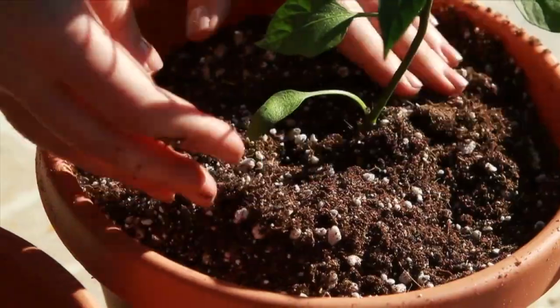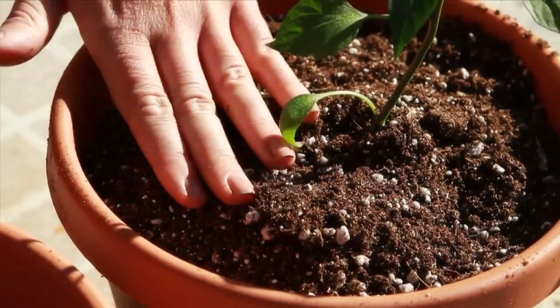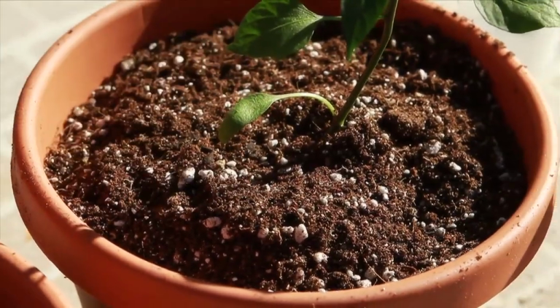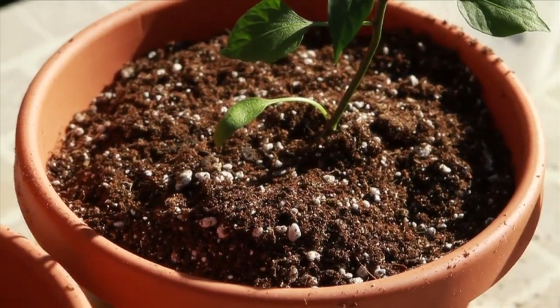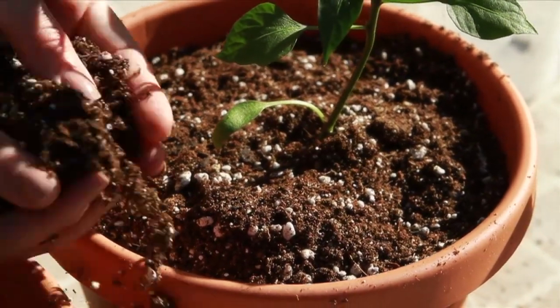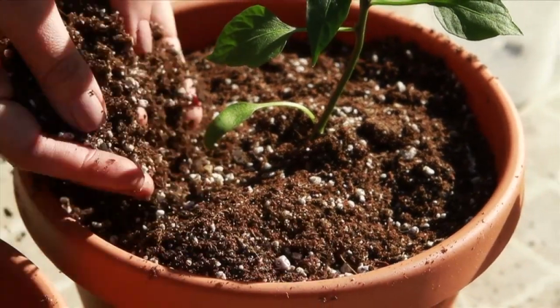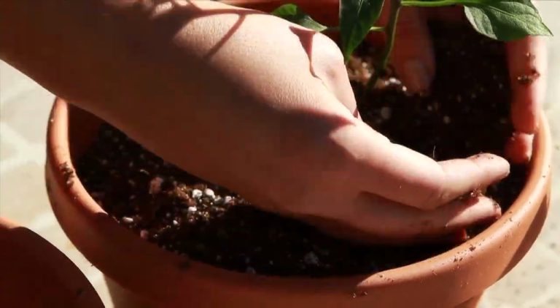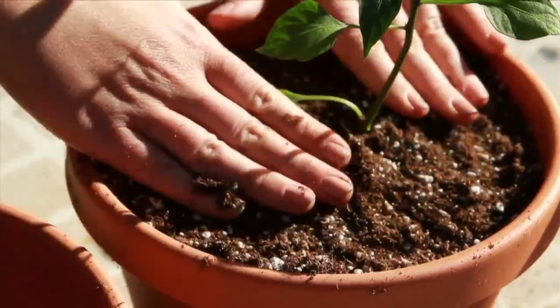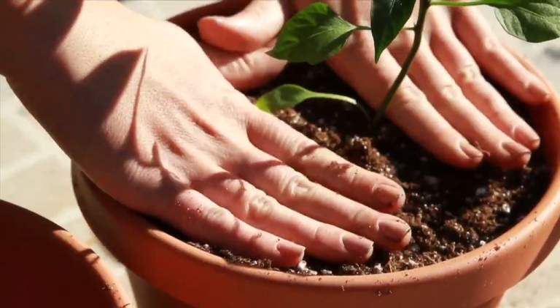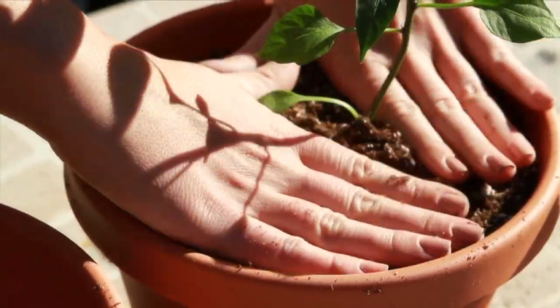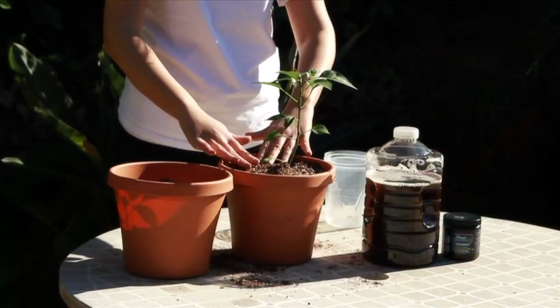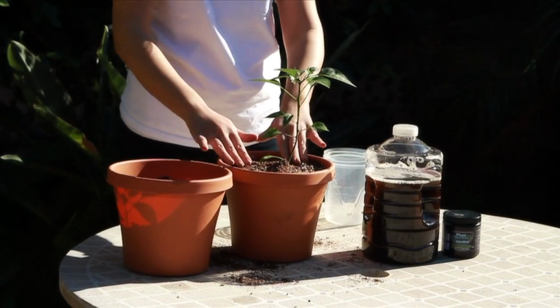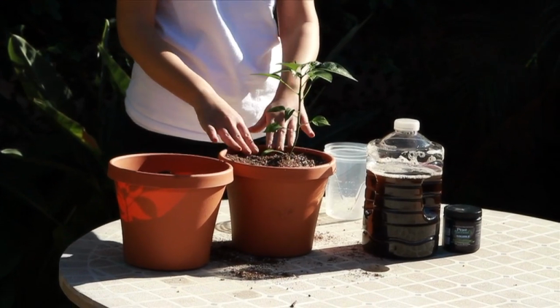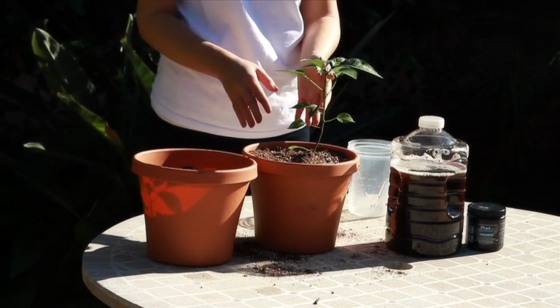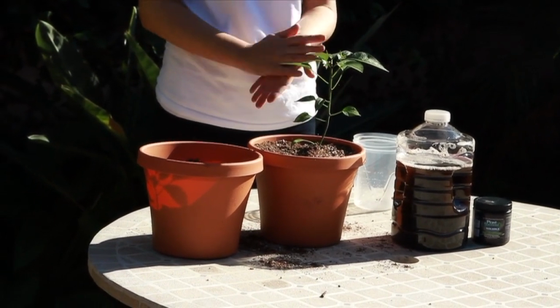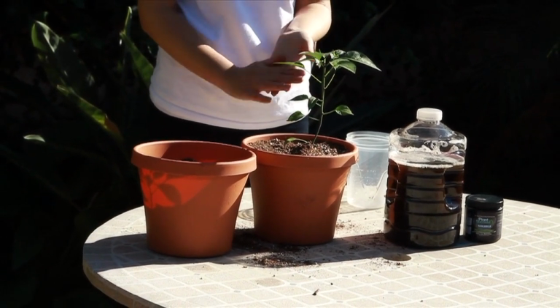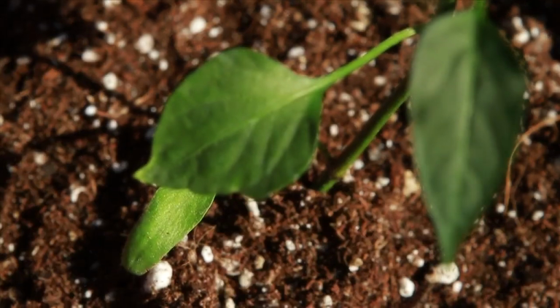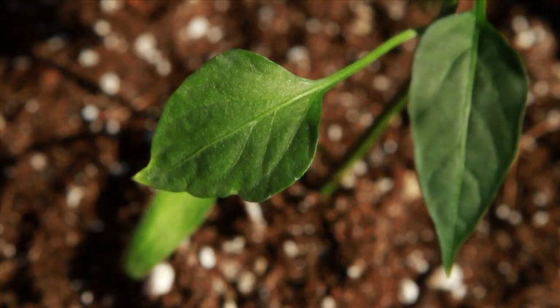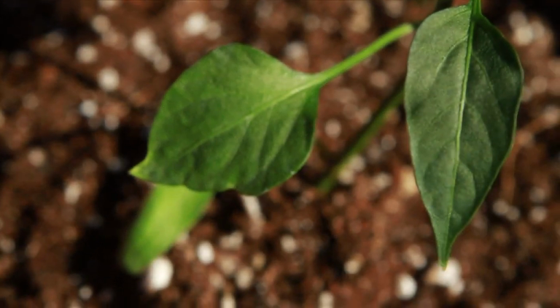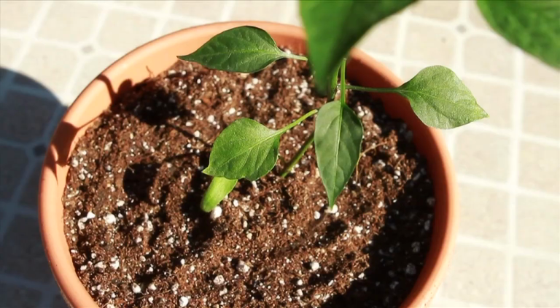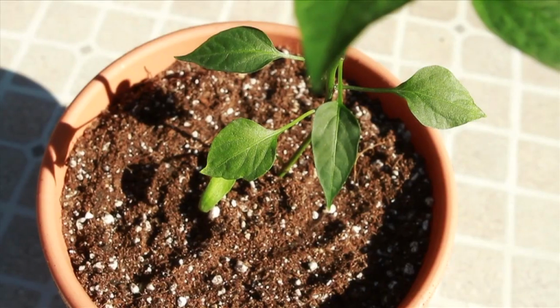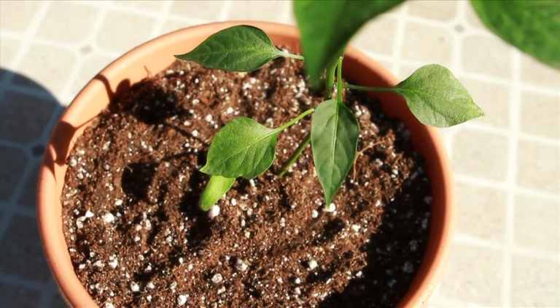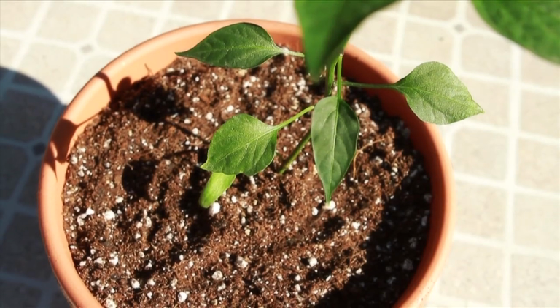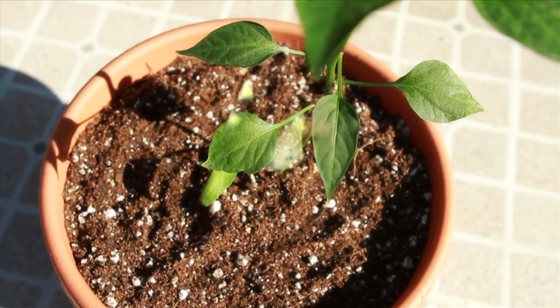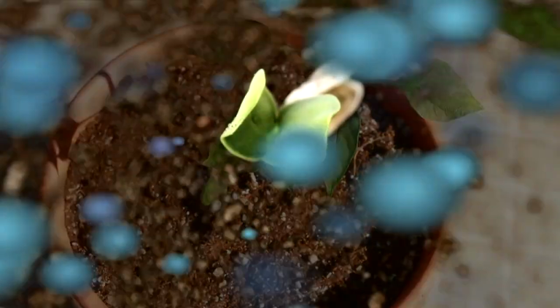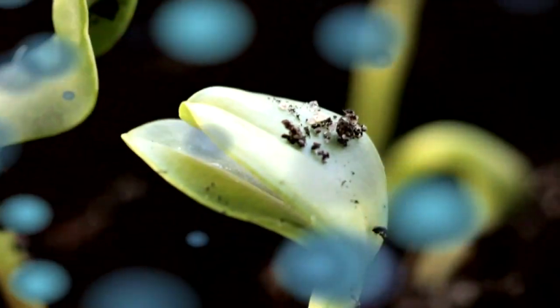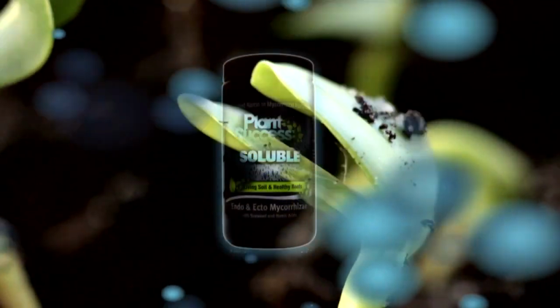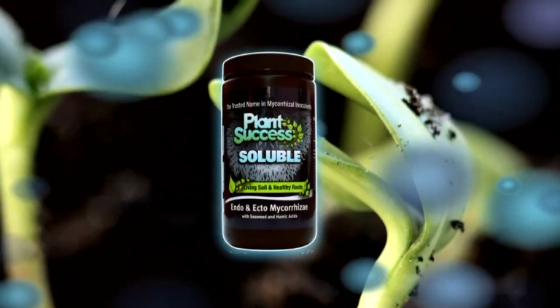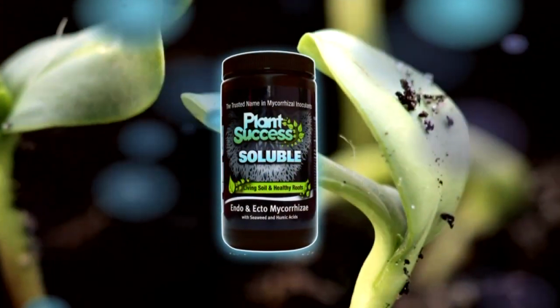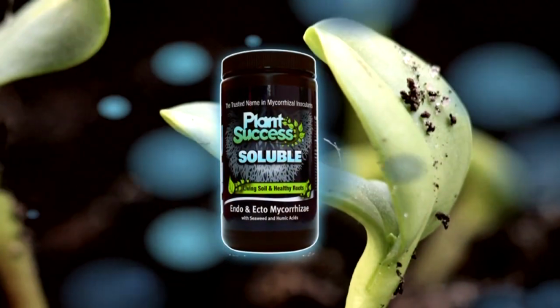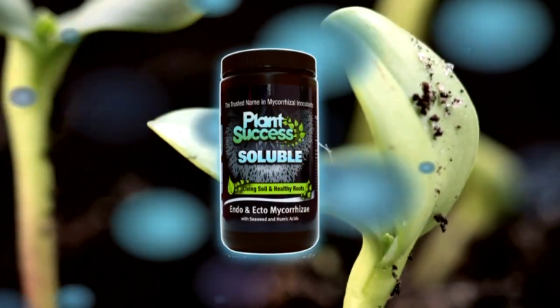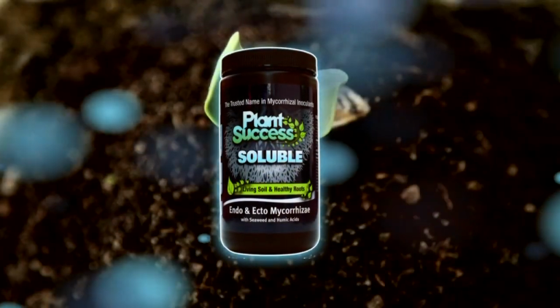Finish off with a top layer of soil. We'll see you next time.